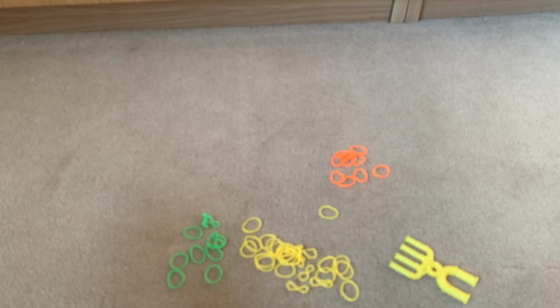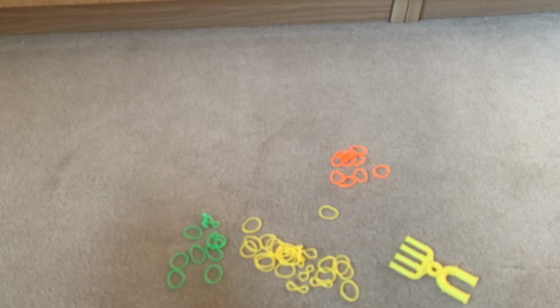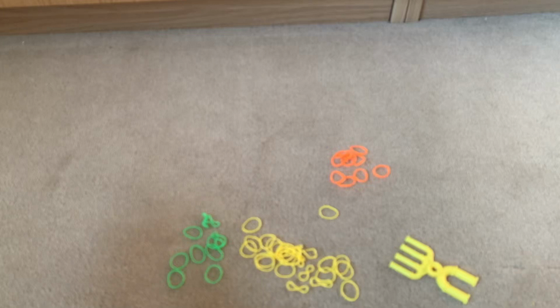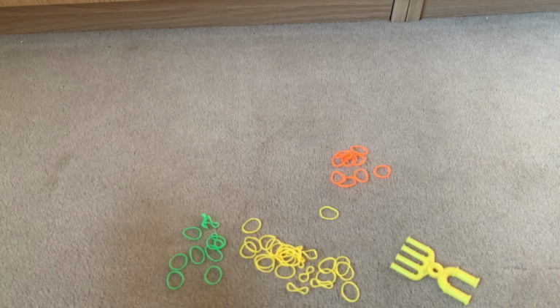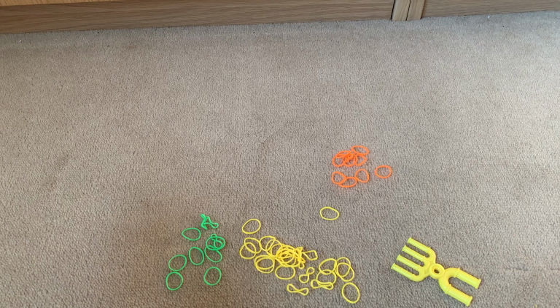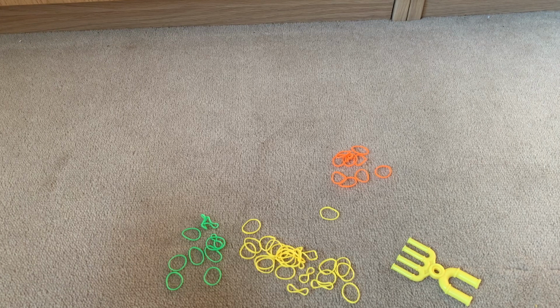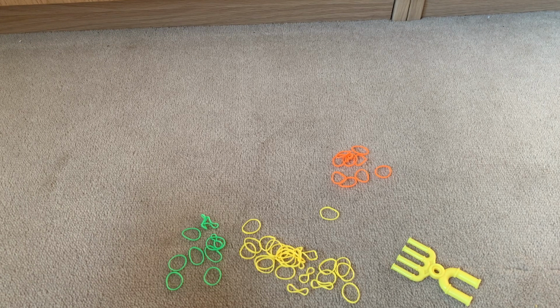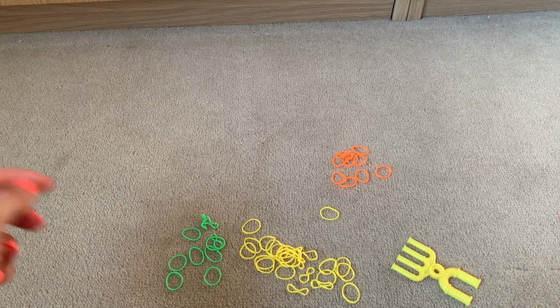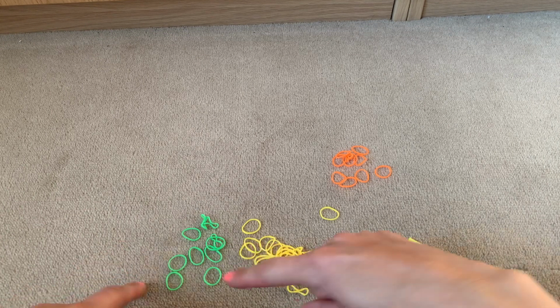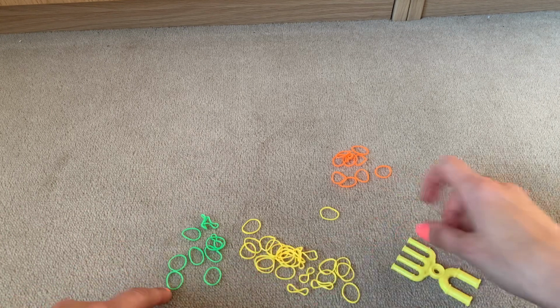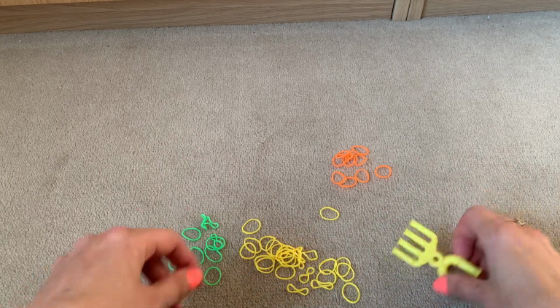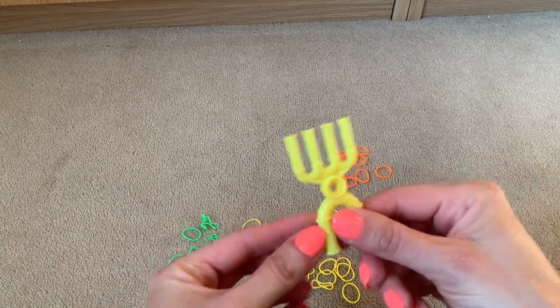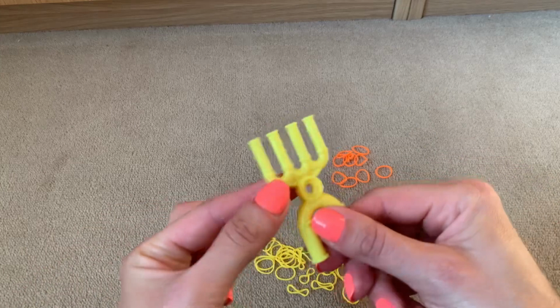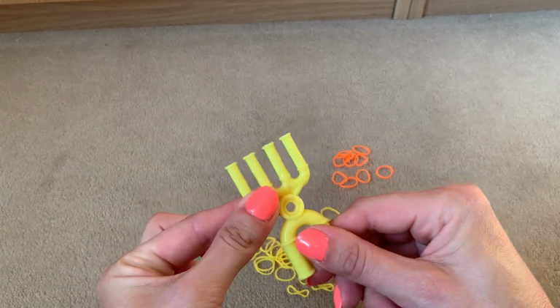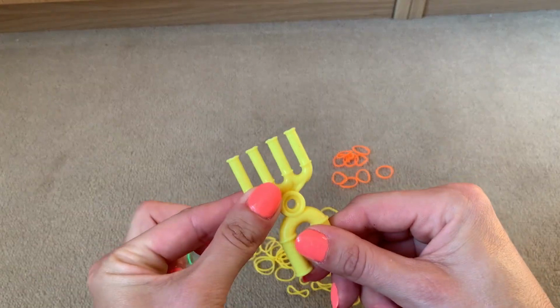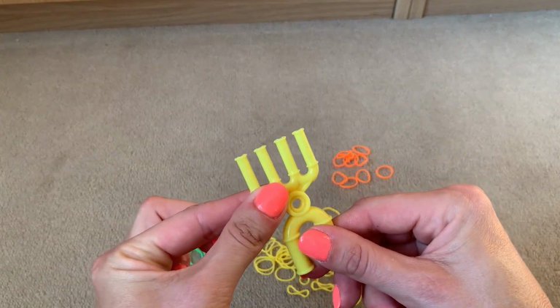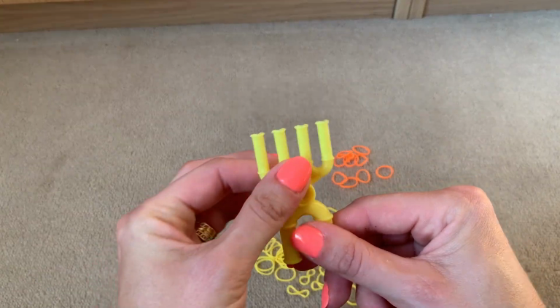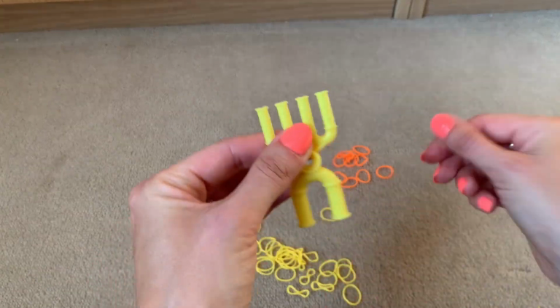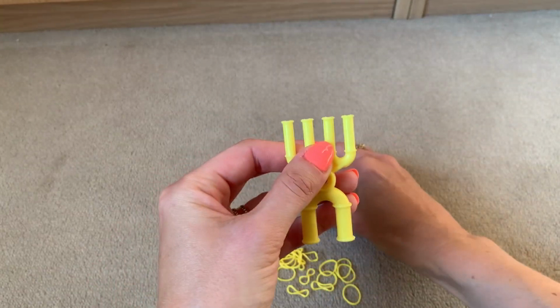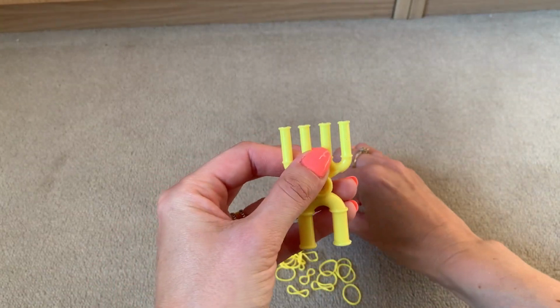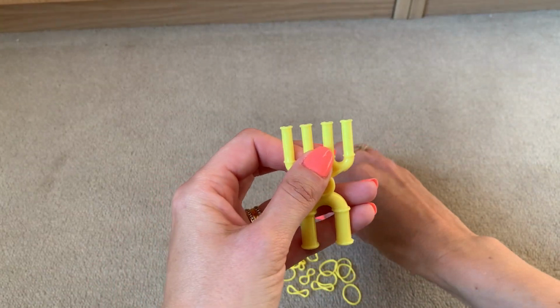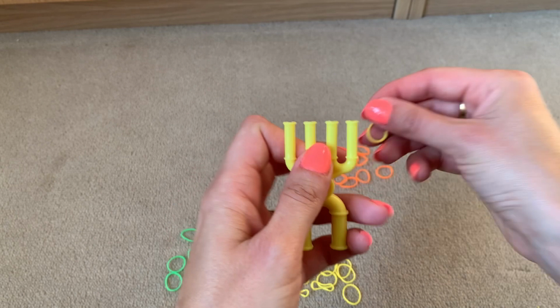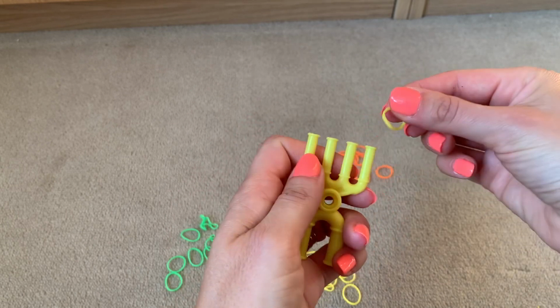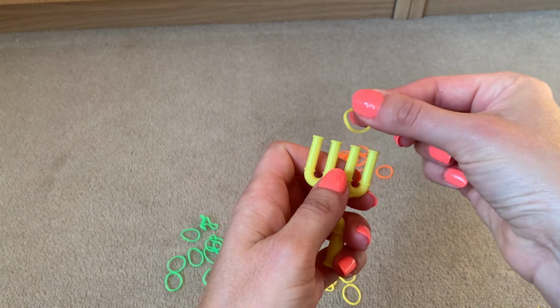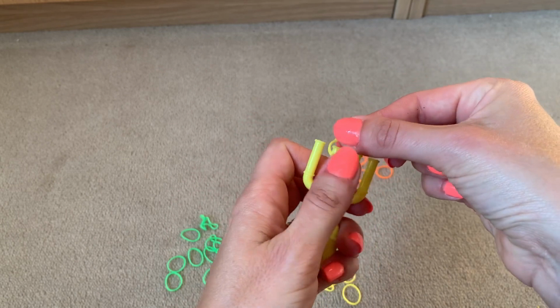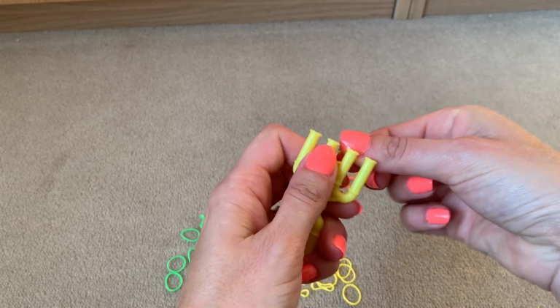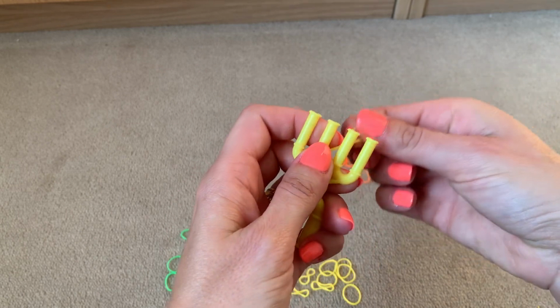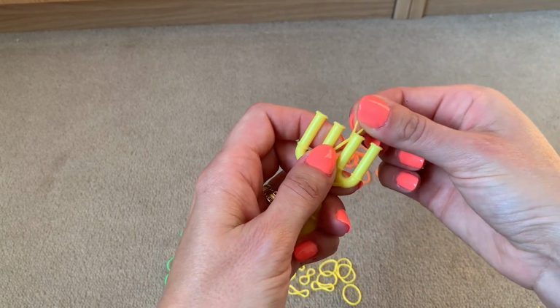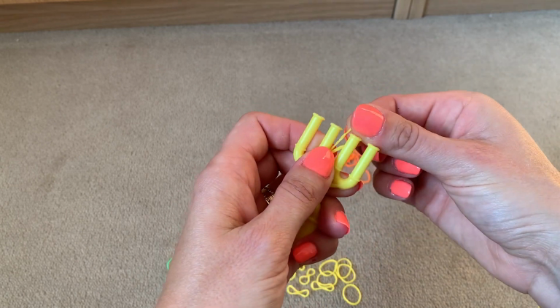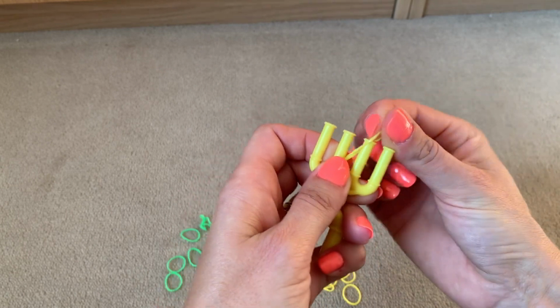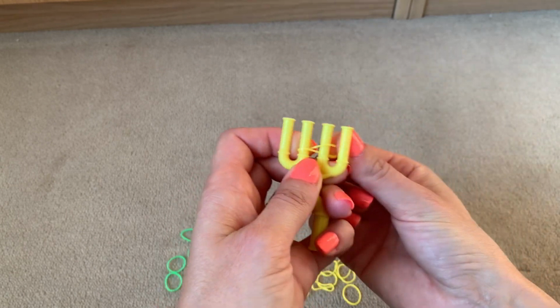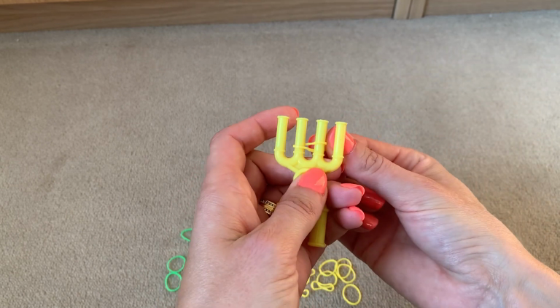This is a tutorial for a loom band bracelet using three different colours and a four pronged loom band tool. To start, get your first colour and do a figure of eight across the centre two prongs.